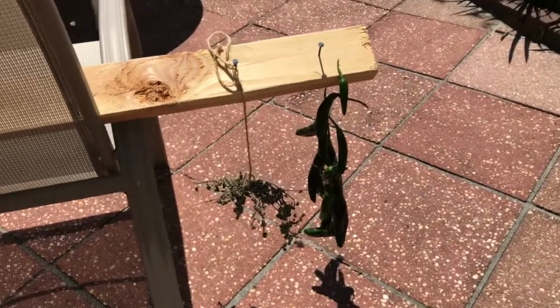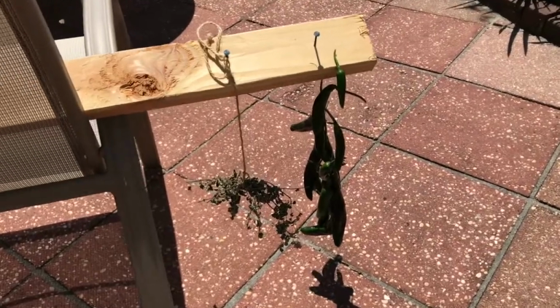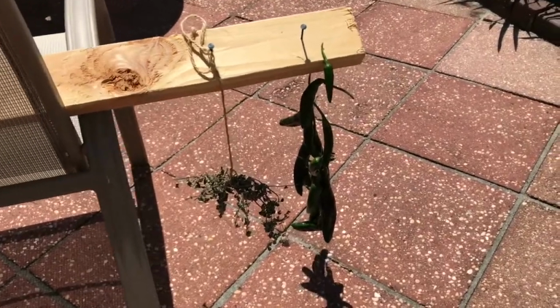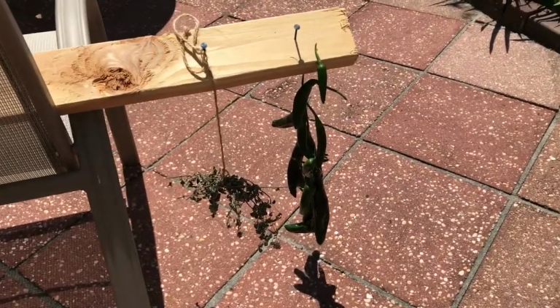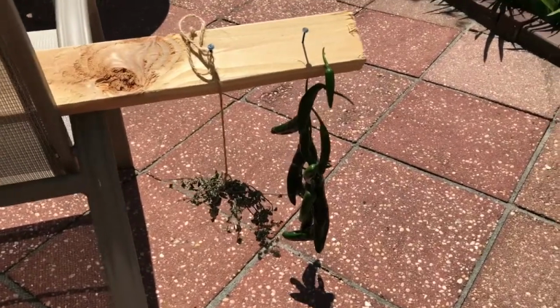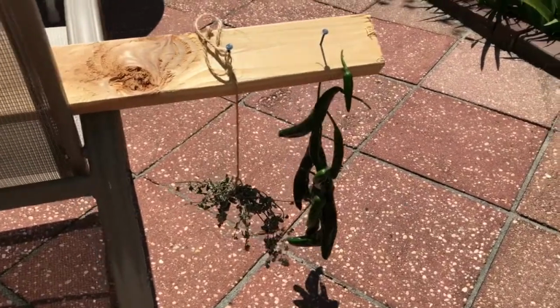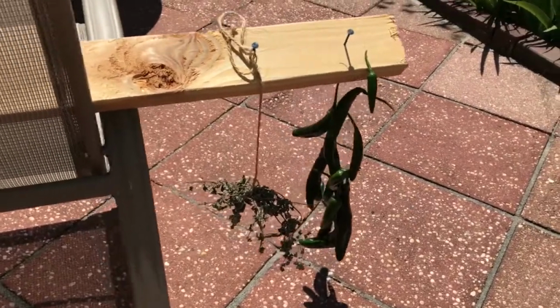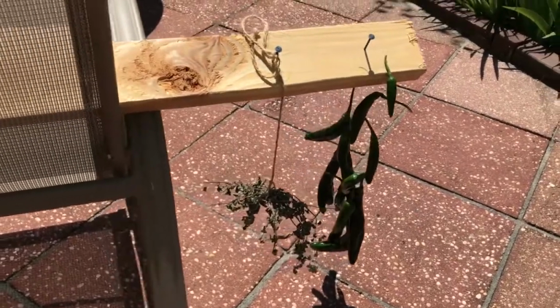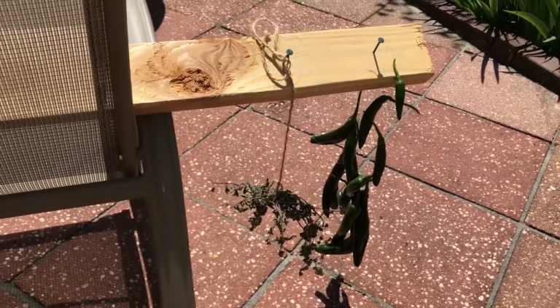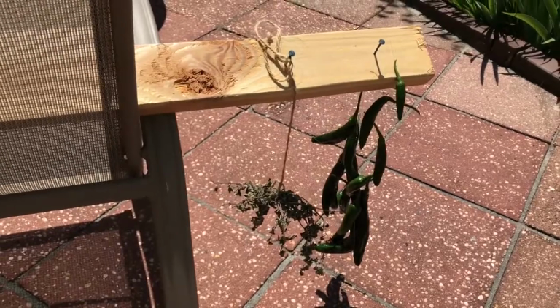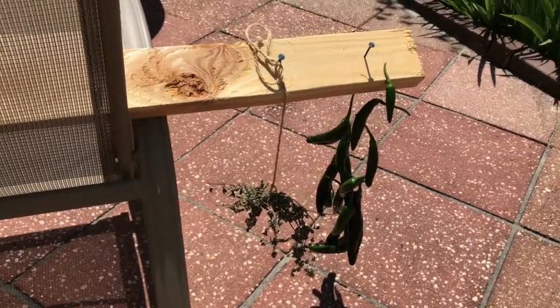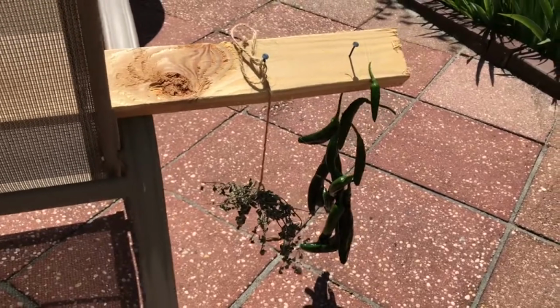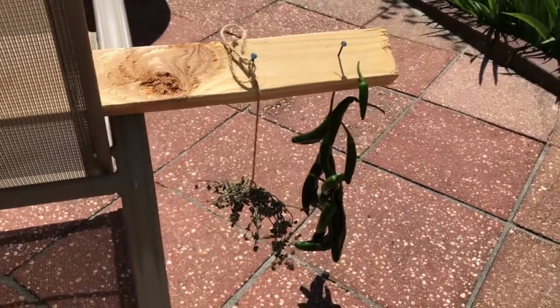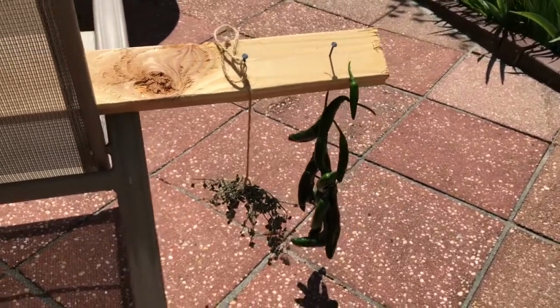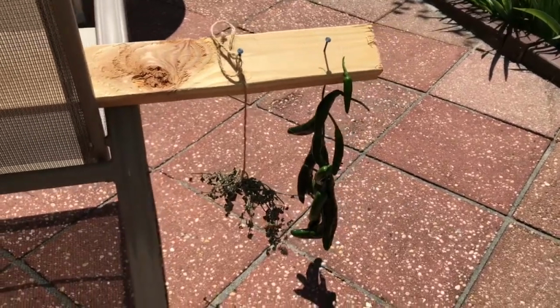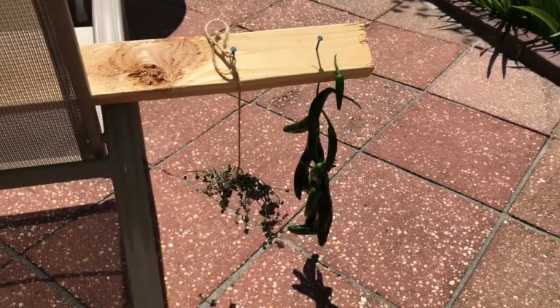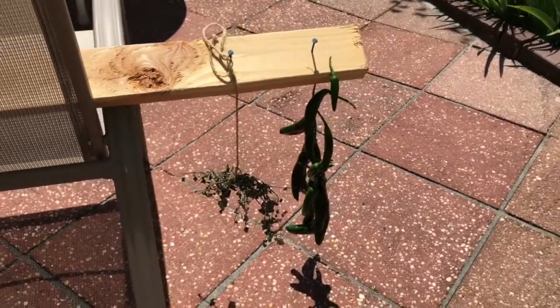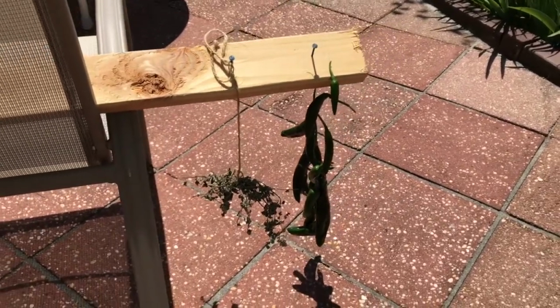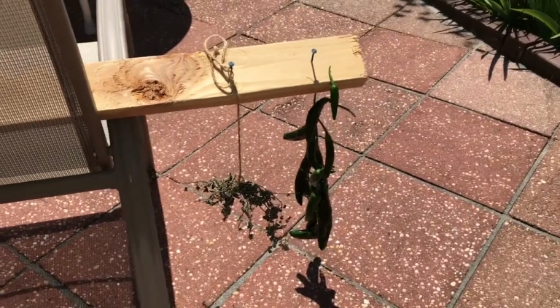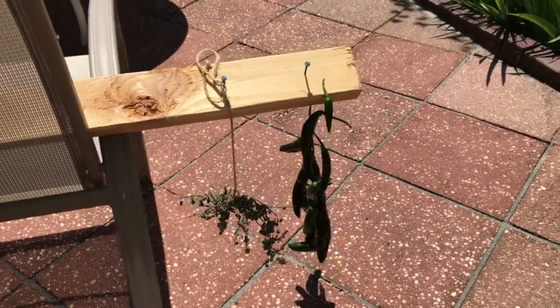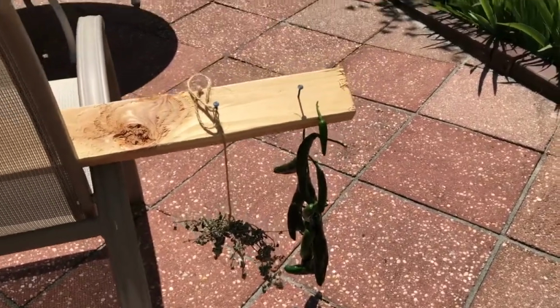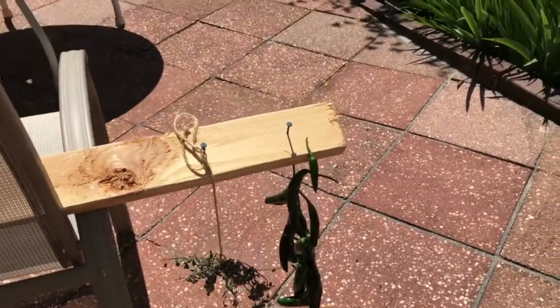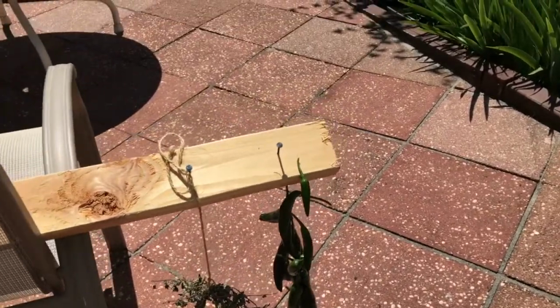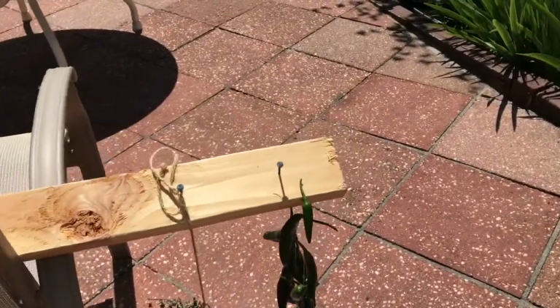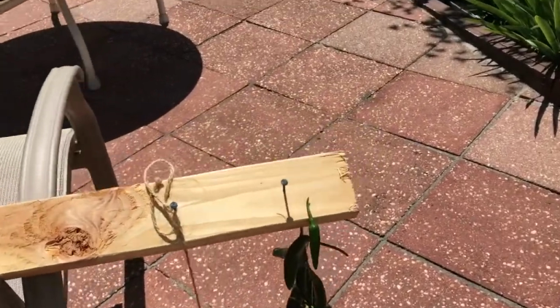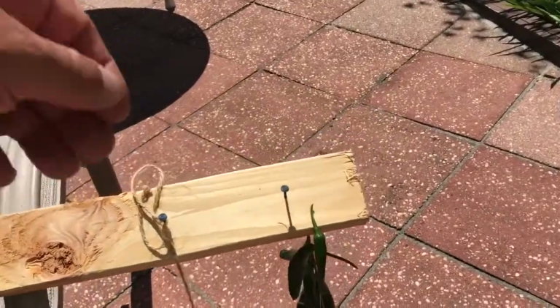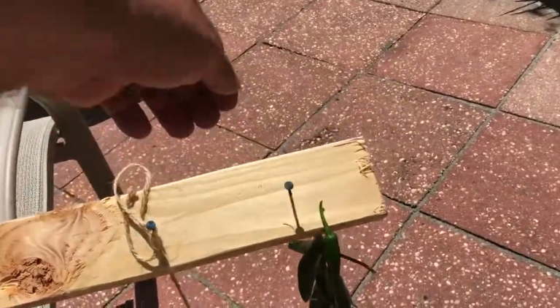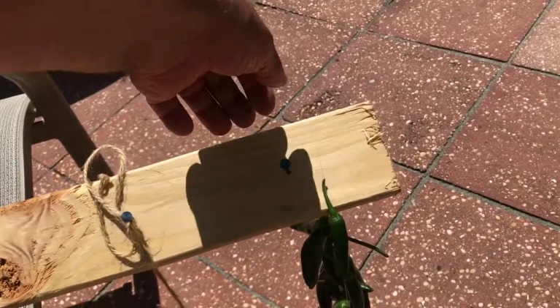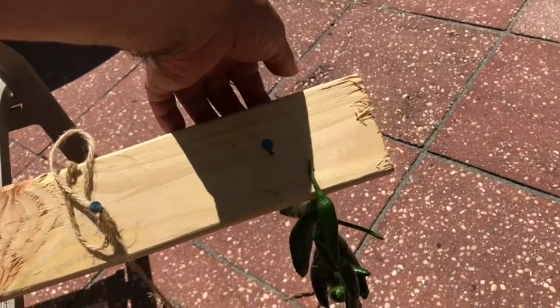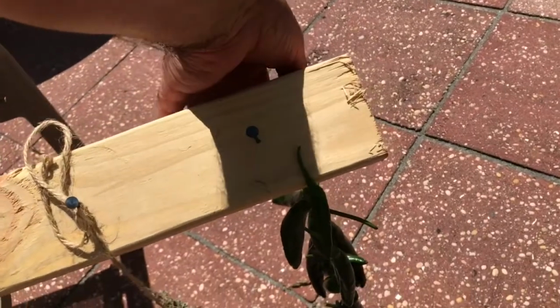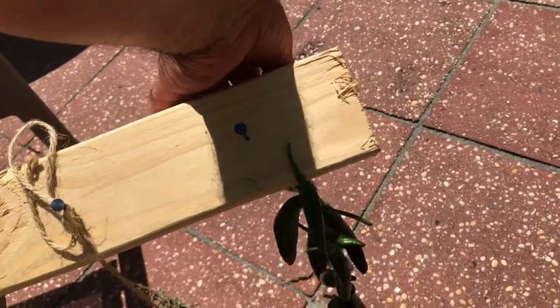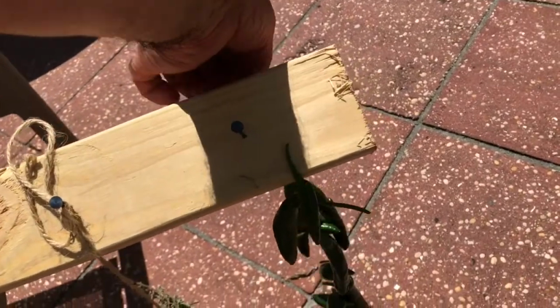And there are the peppers, hanging next to the mint that's already drying. I have to fiddle with this one a little bit.